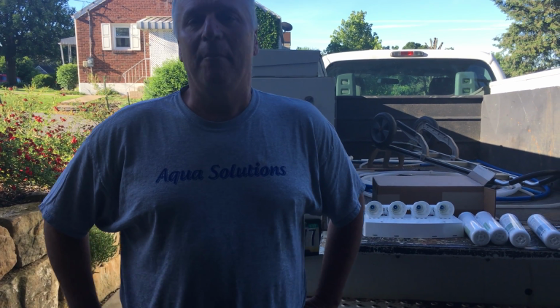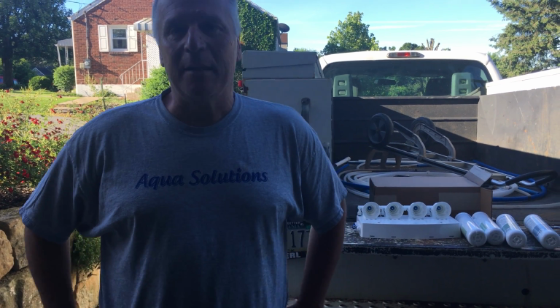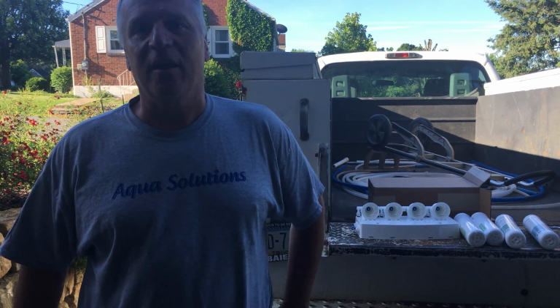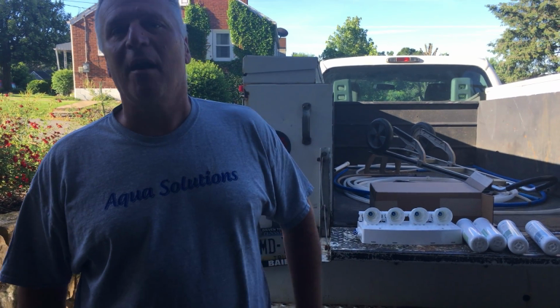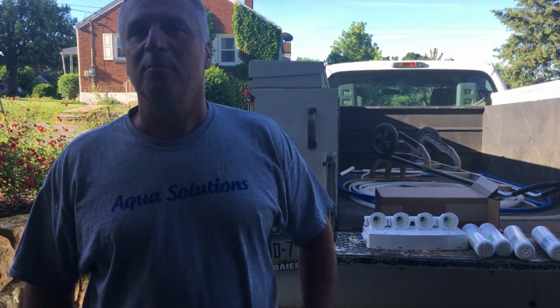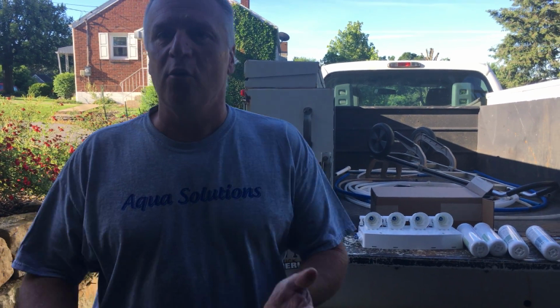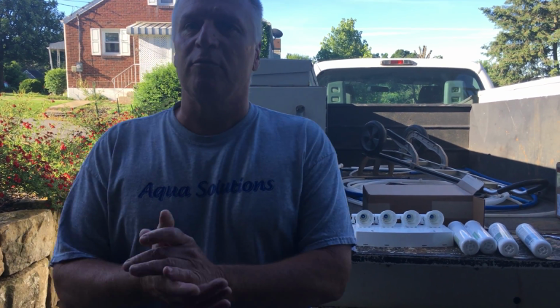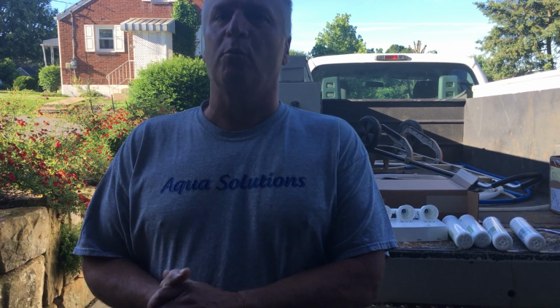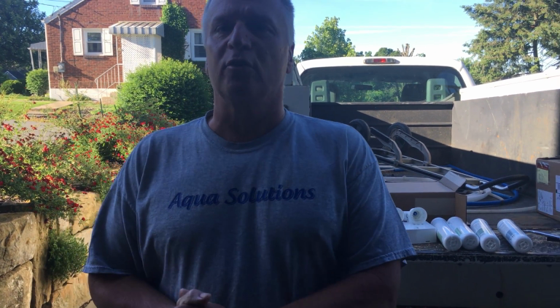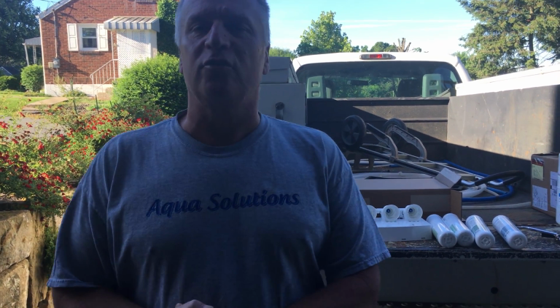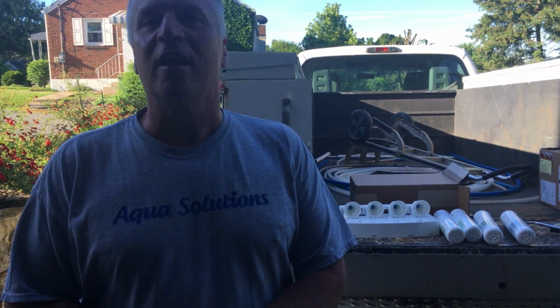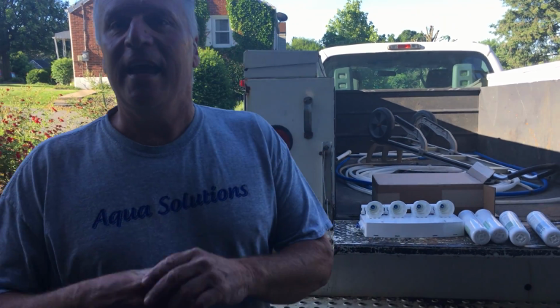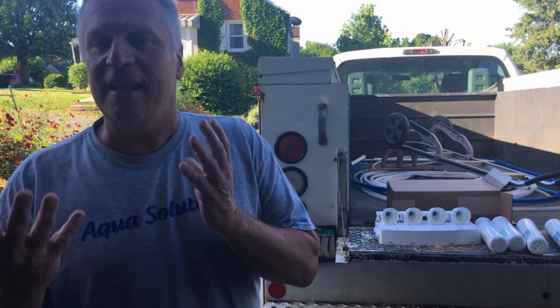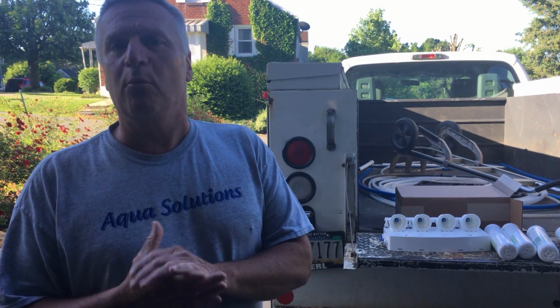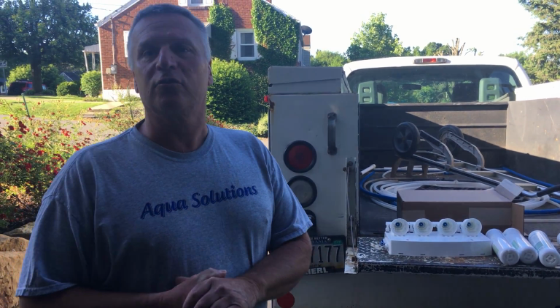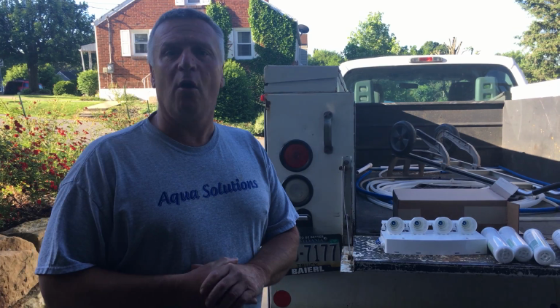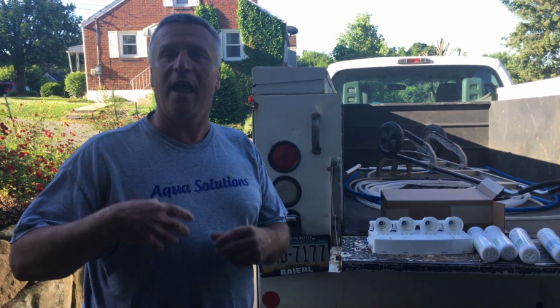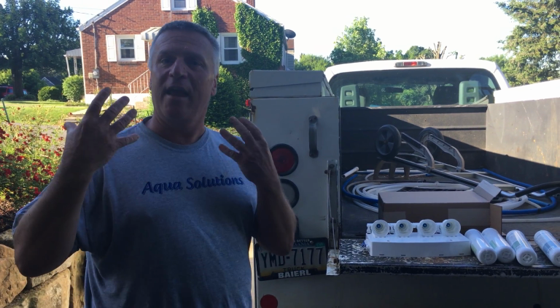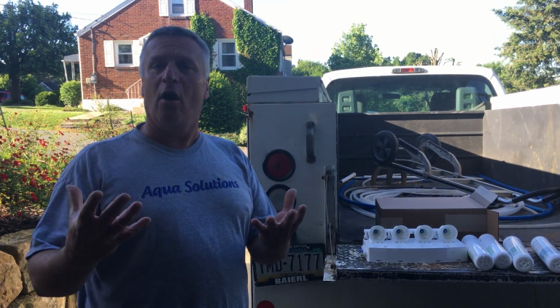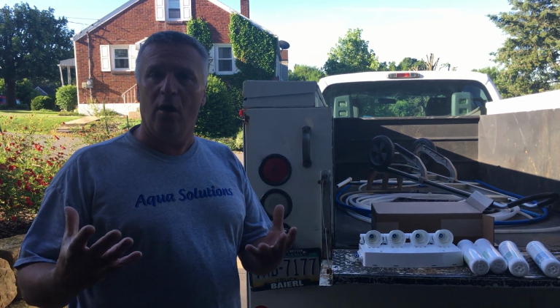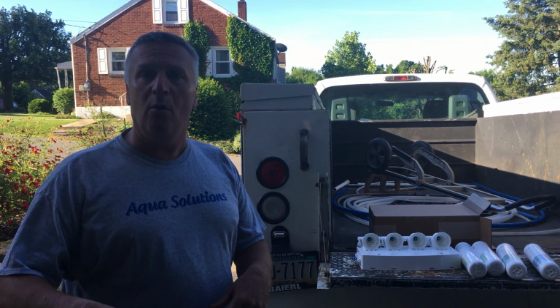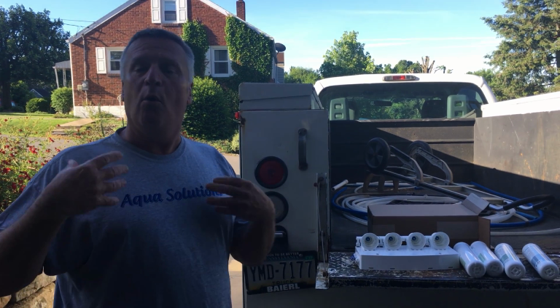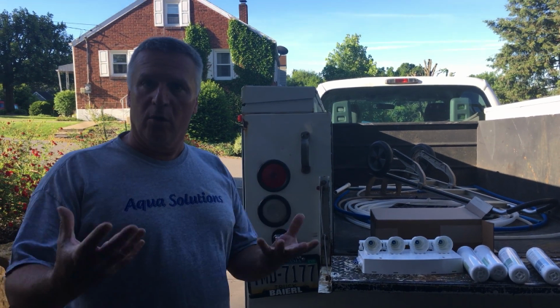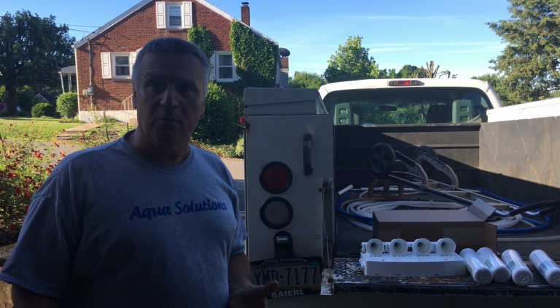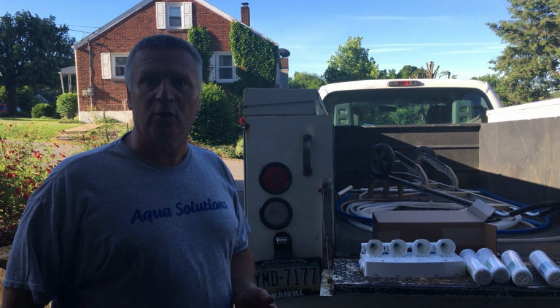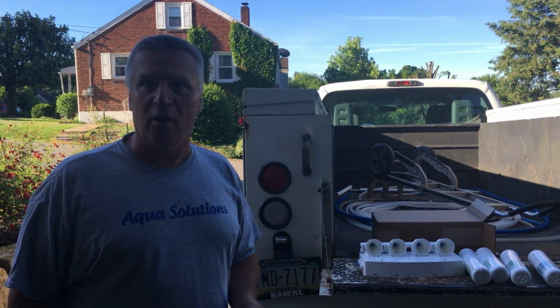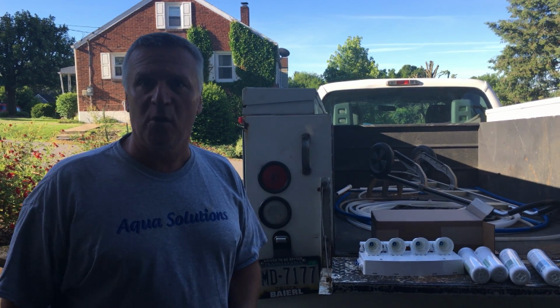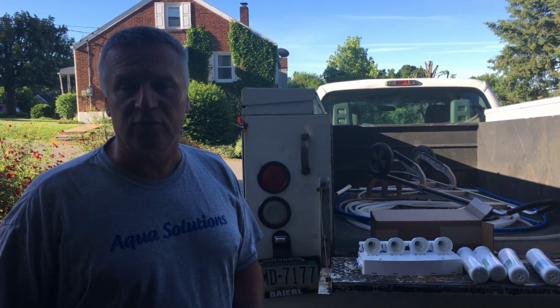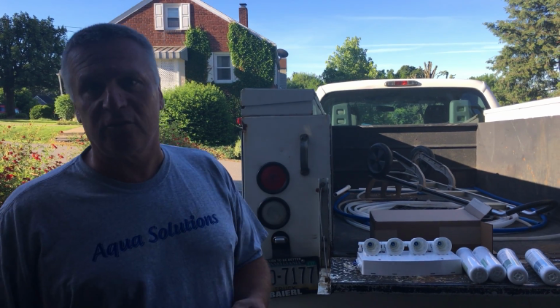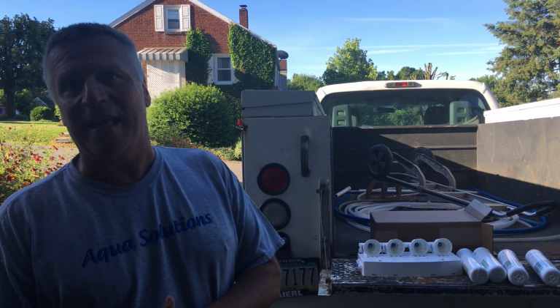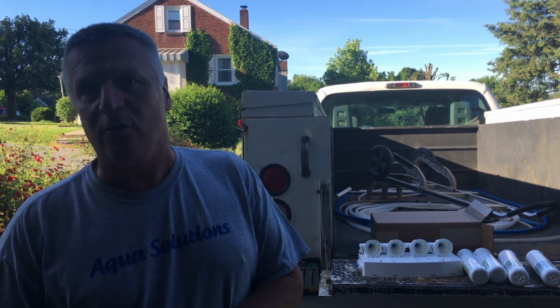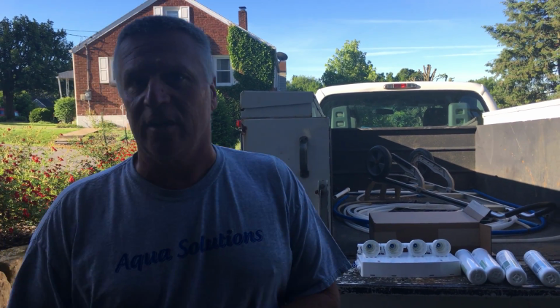My name is Gary Monks. I'm the owner of Aqua Solutions and today we're installing a reverse osmosis system in the house here.